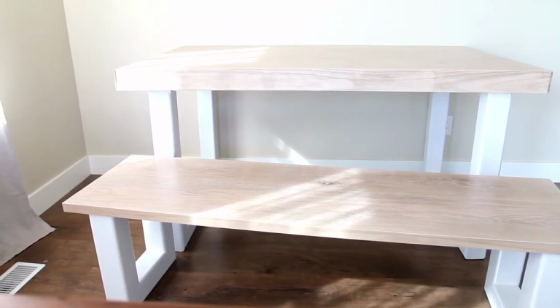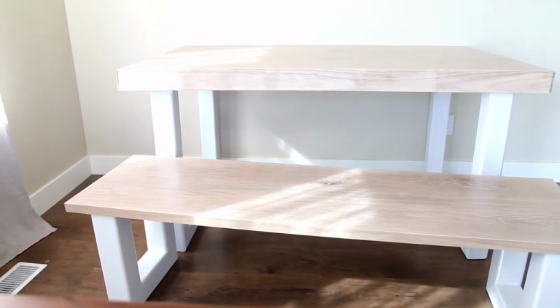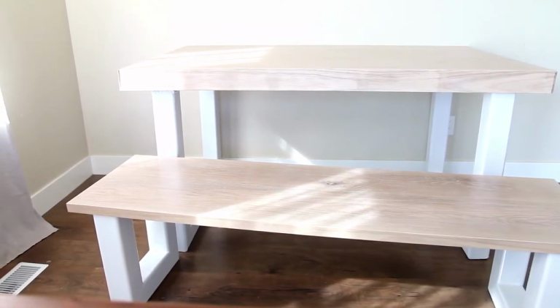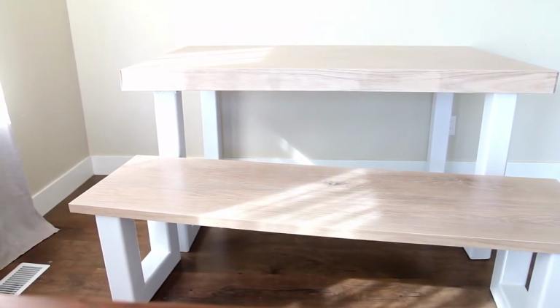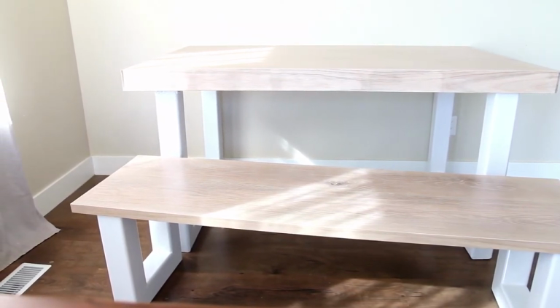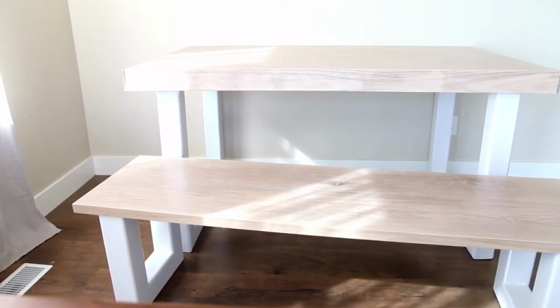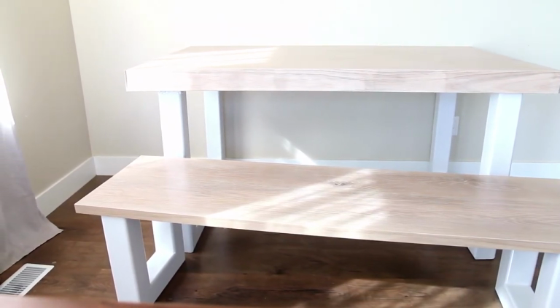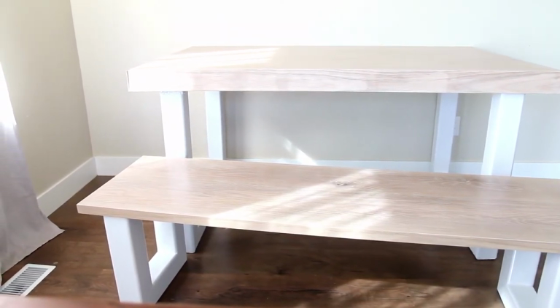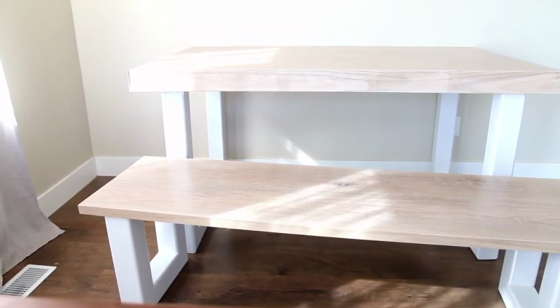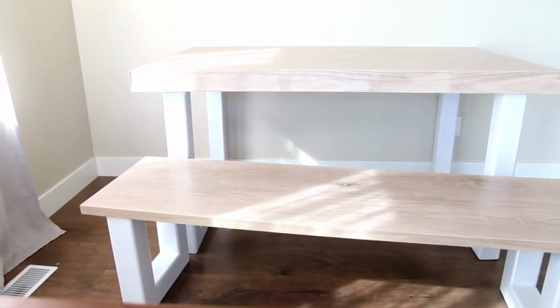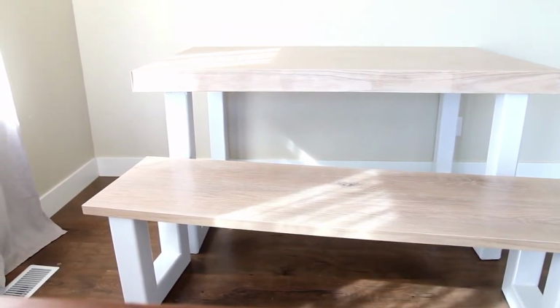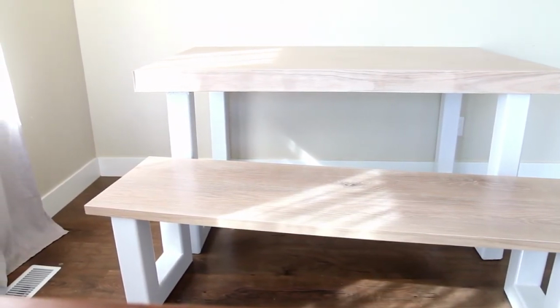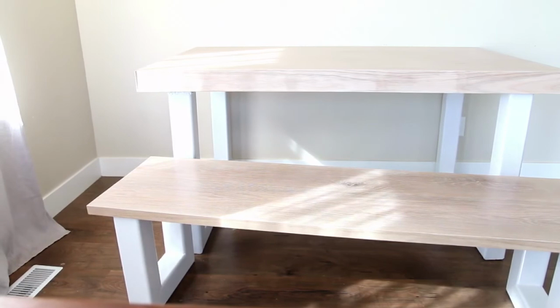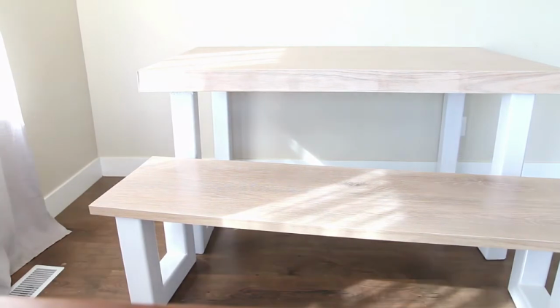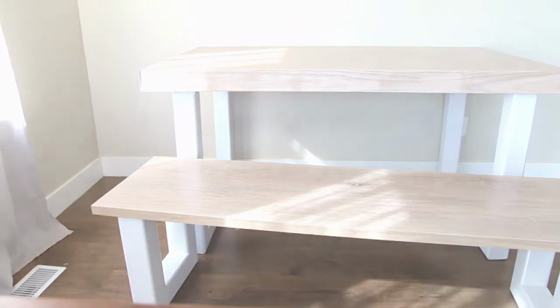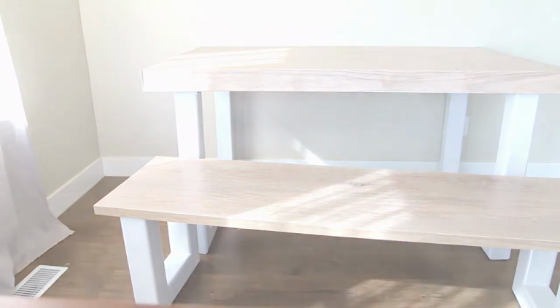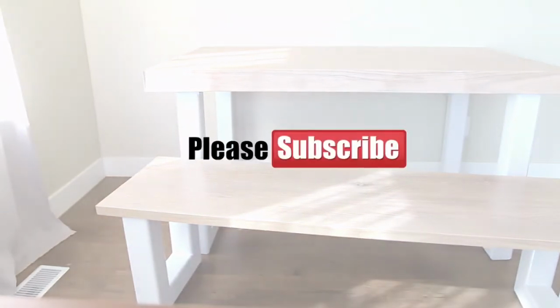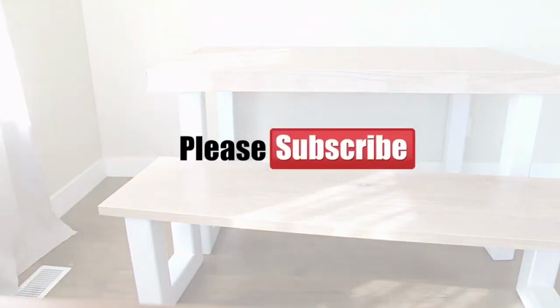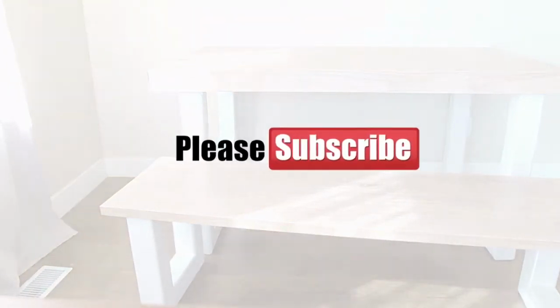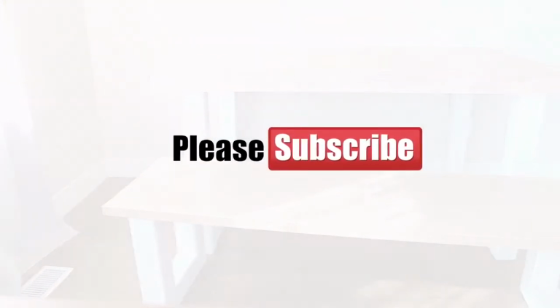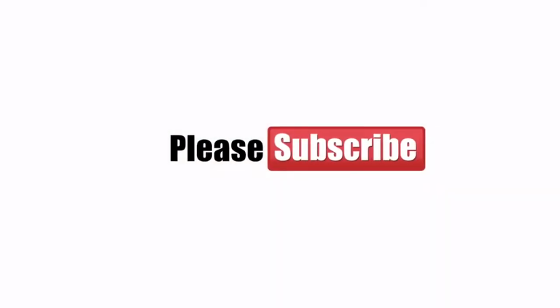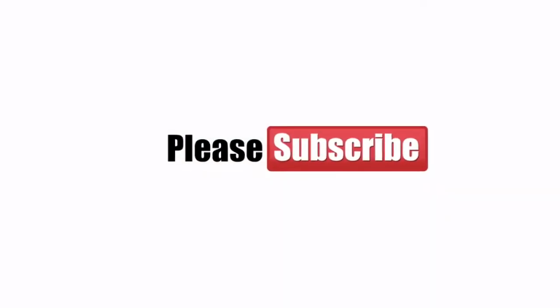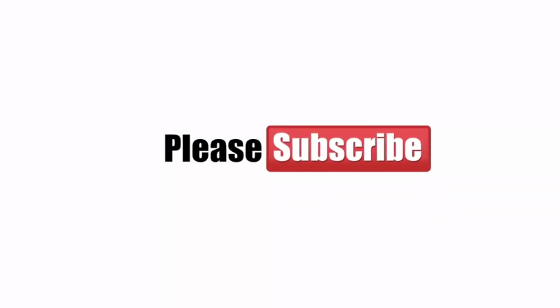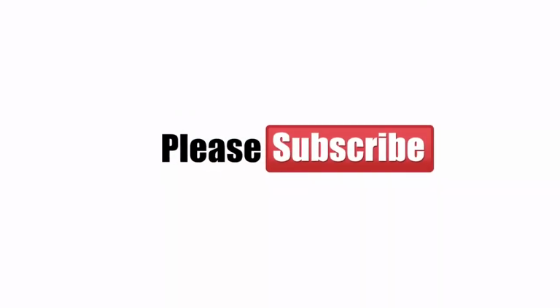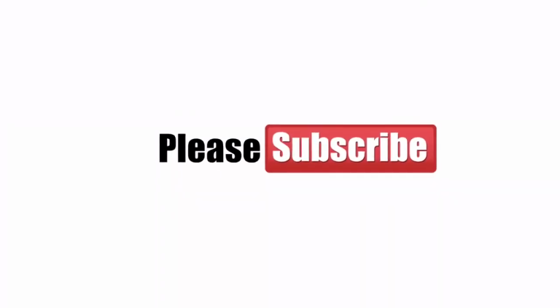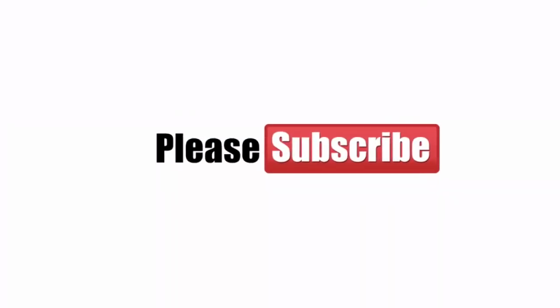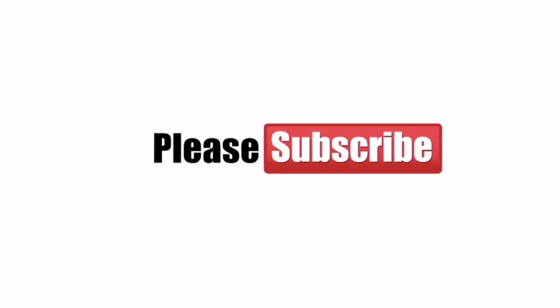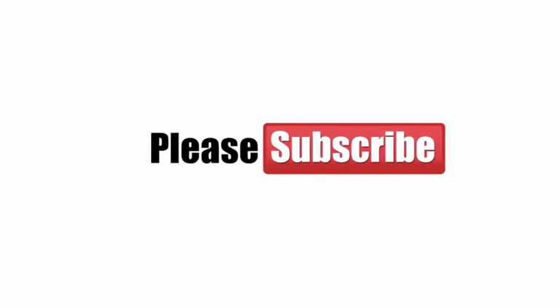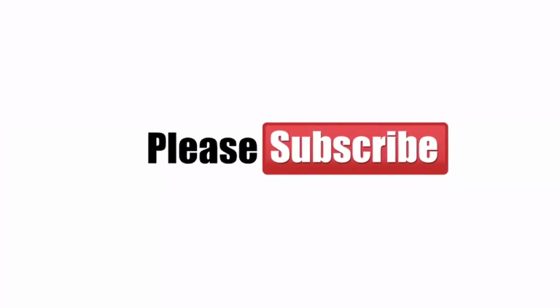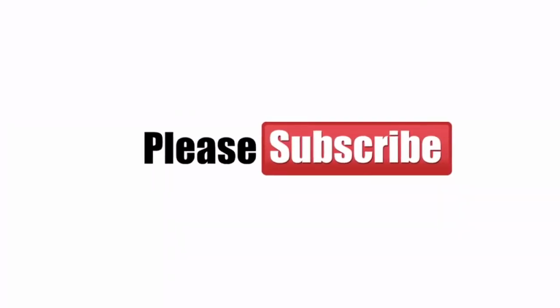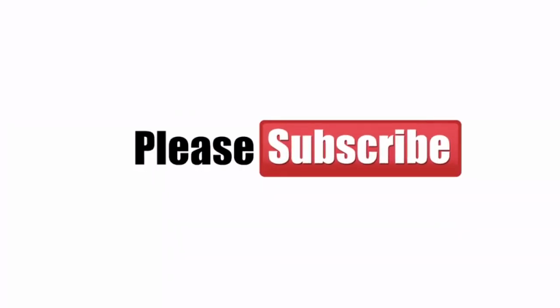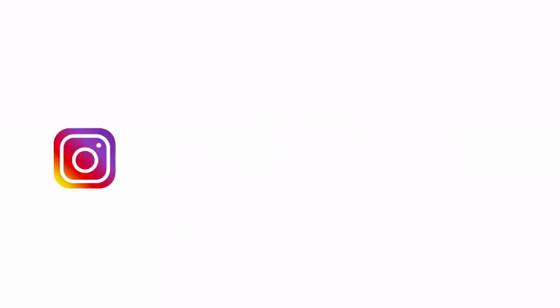I really hope you enjoyed this build video. Remember to subscribe and follow us on Instagram at blacktimbercompany. Thanks for watching.